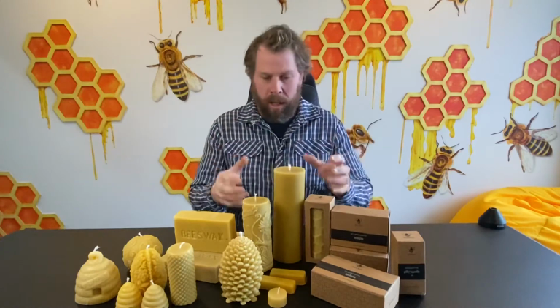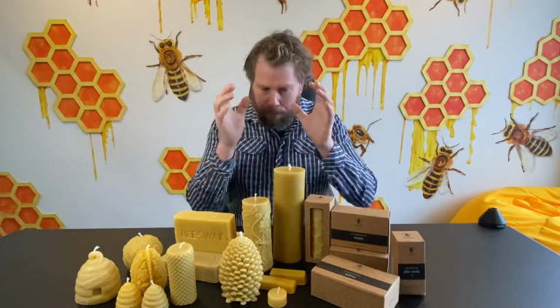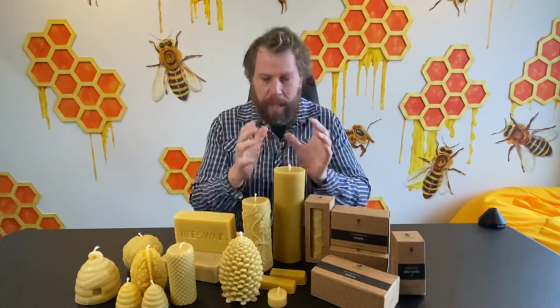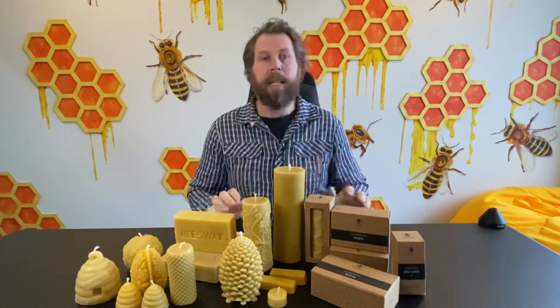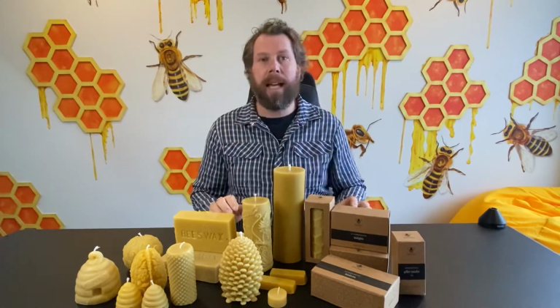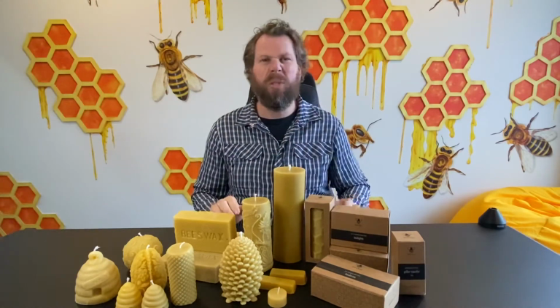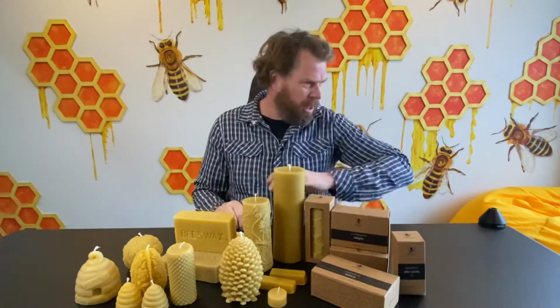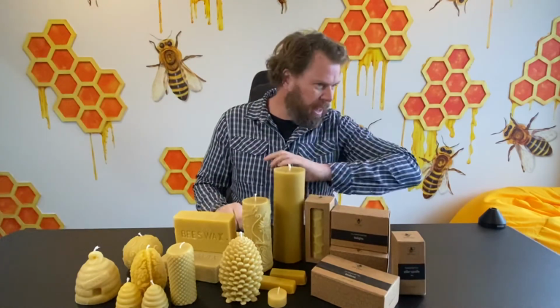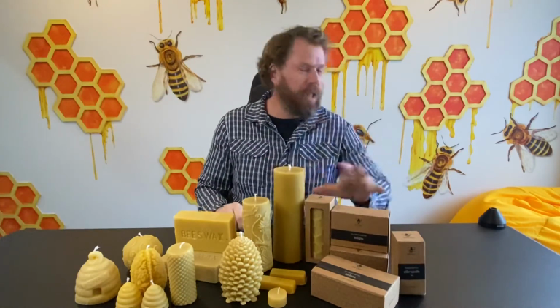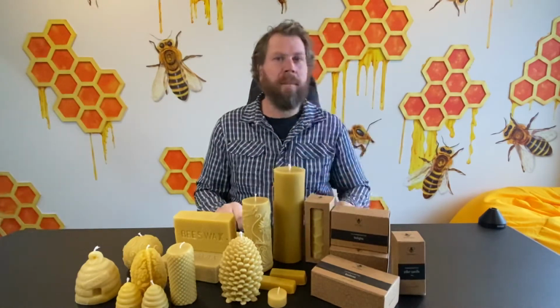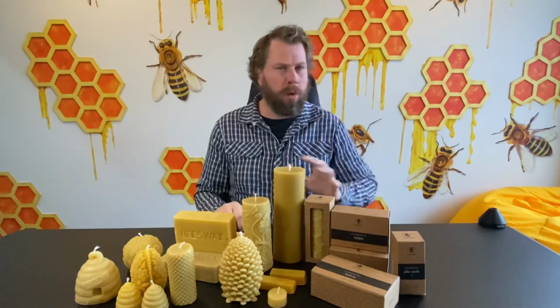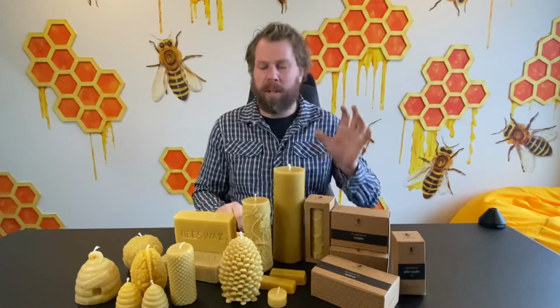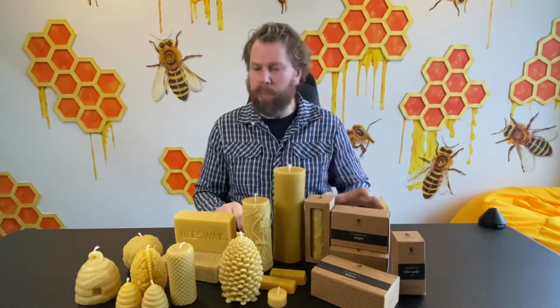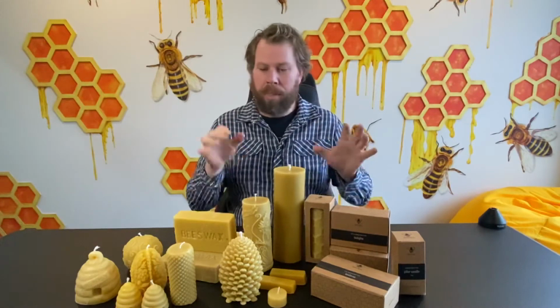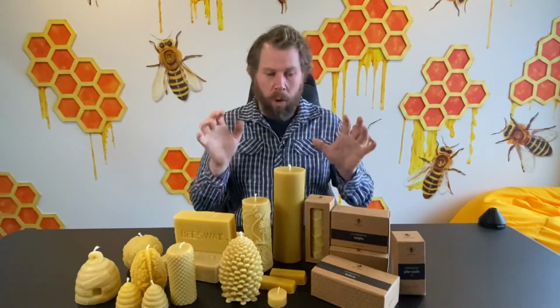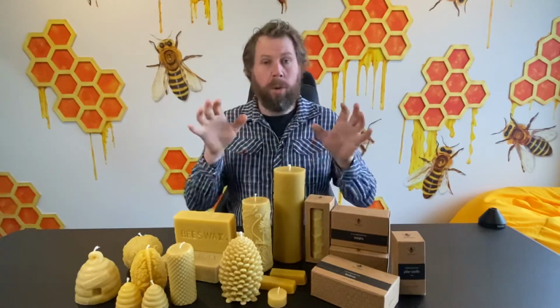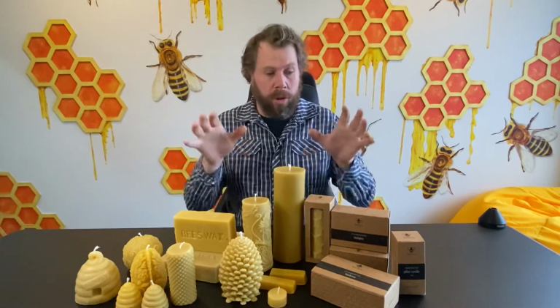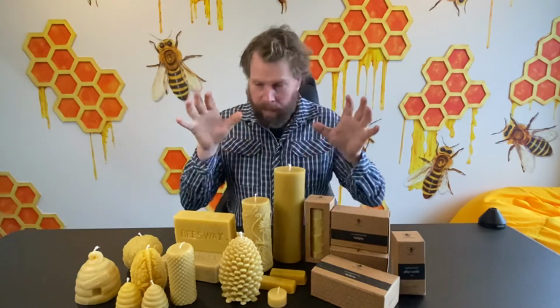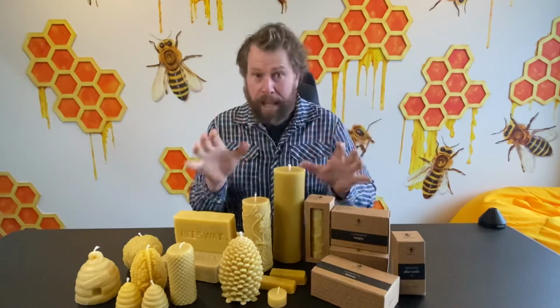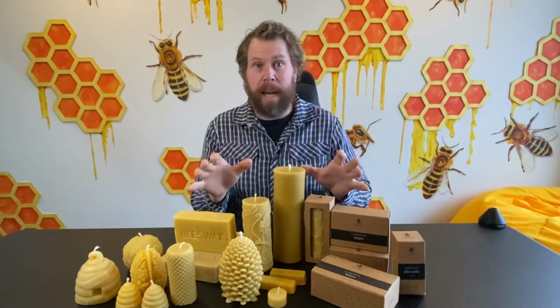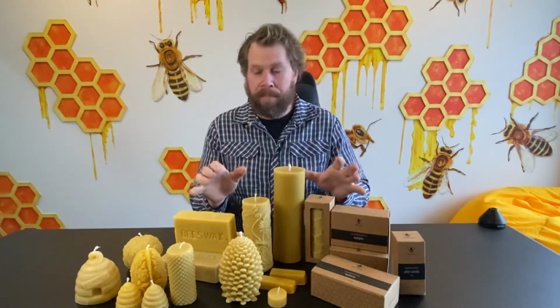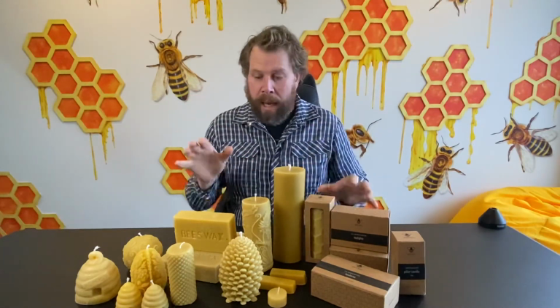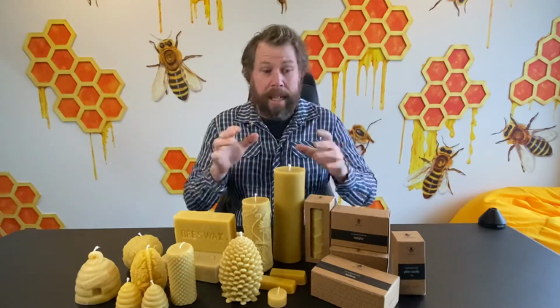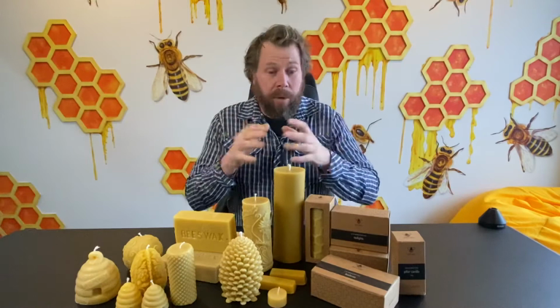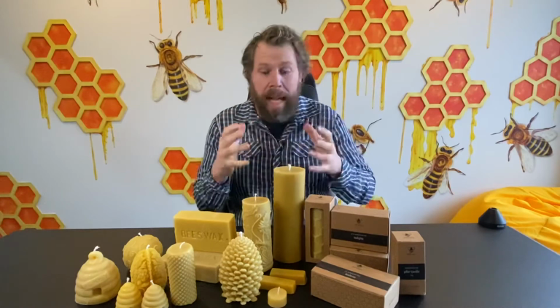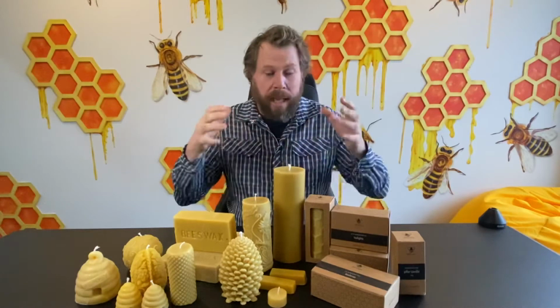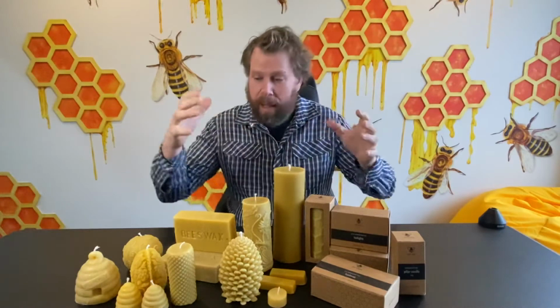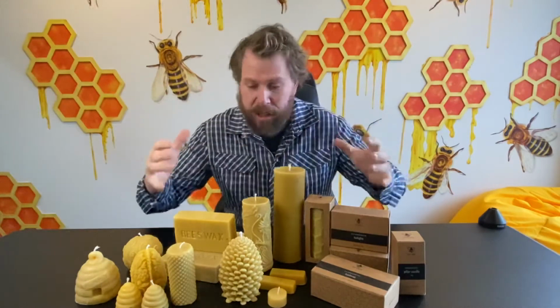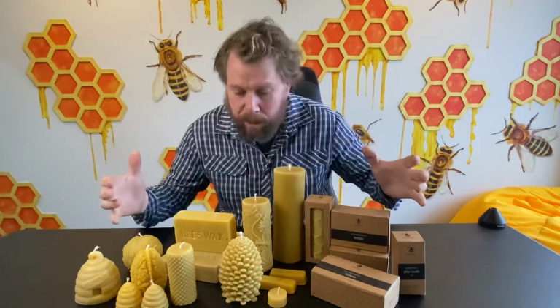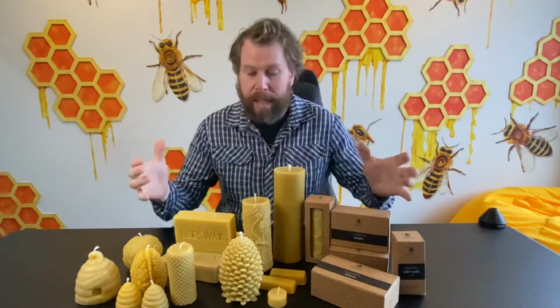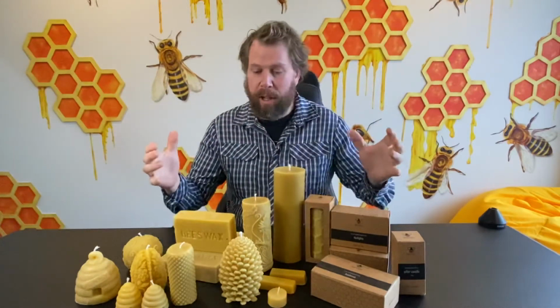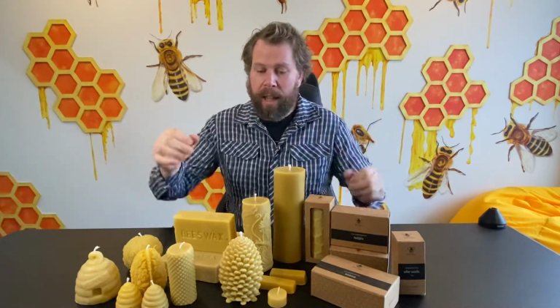The reason is pure beeswax, when it burns, it doesn't create any pollution. They've been burning beeswax candles since ancient times — the Romans, the Egyptians all used beeswax for candles. And here is just some of the range that I have.